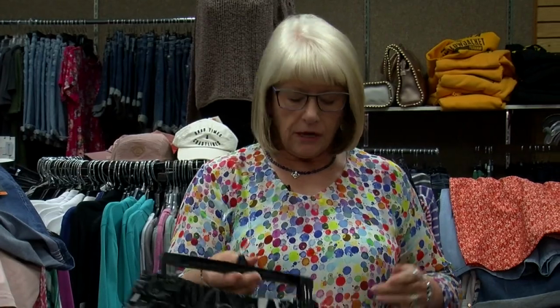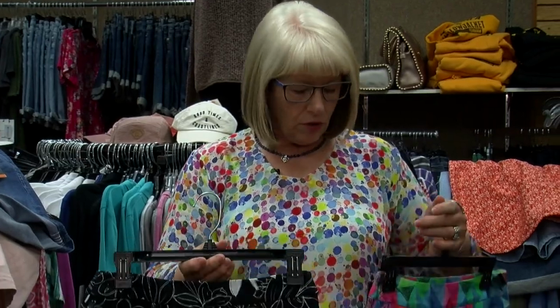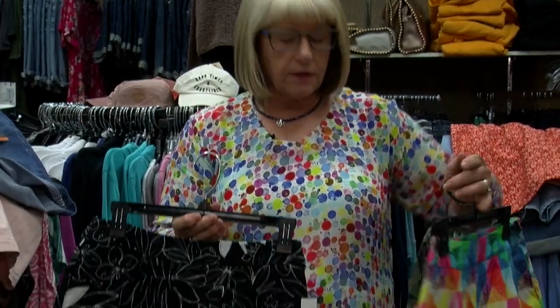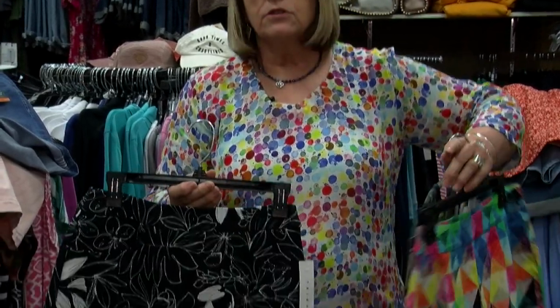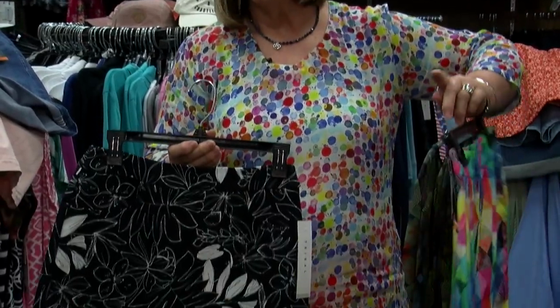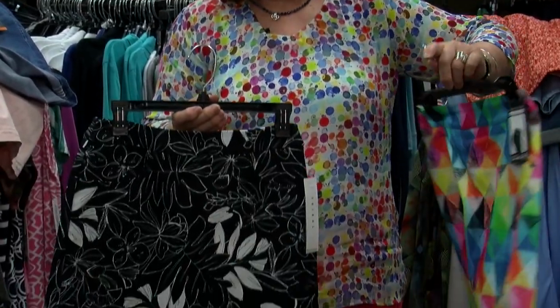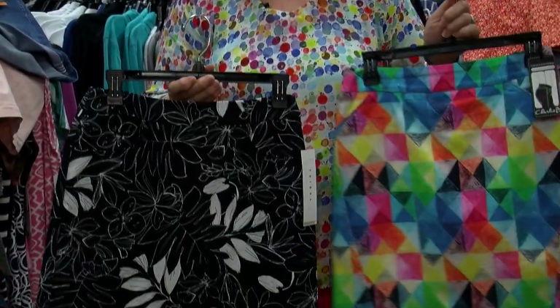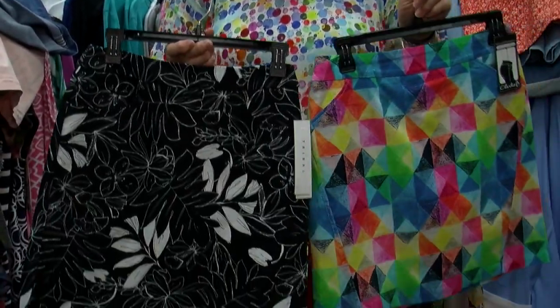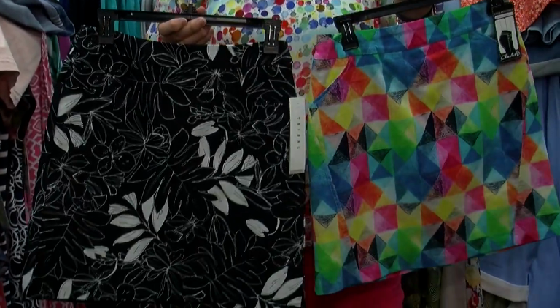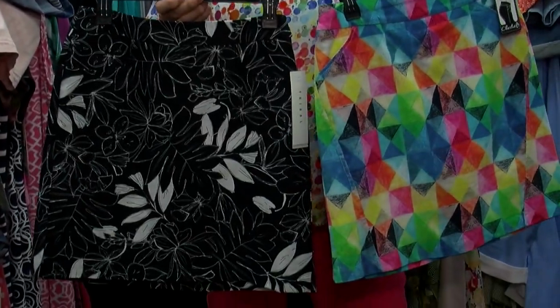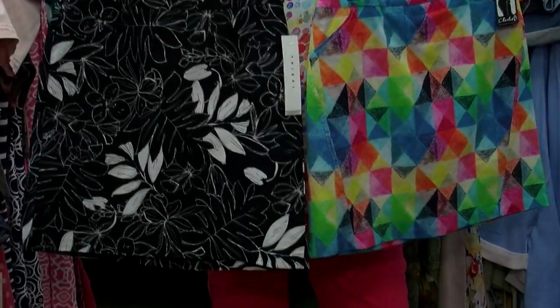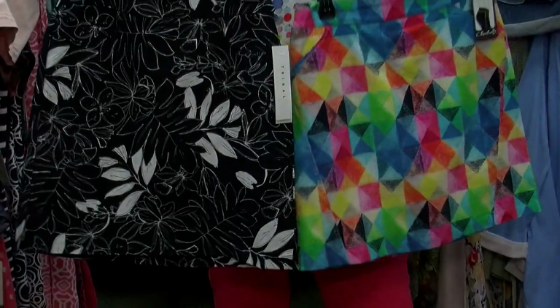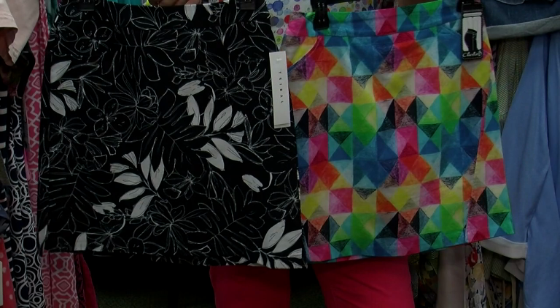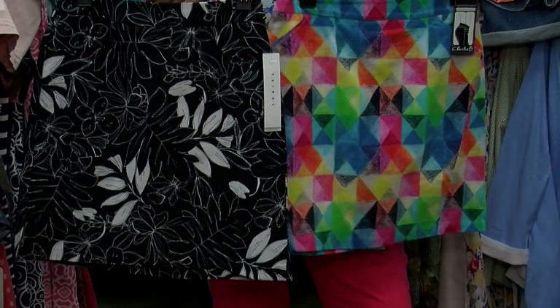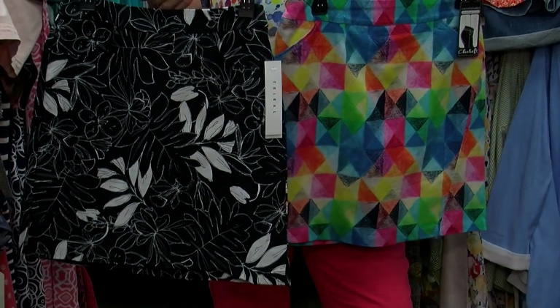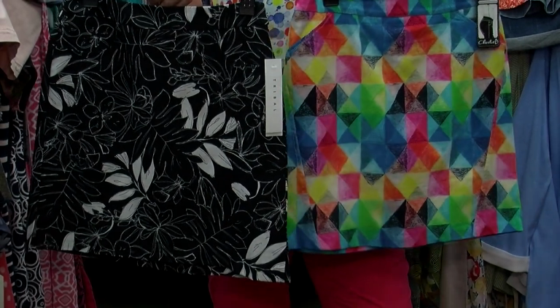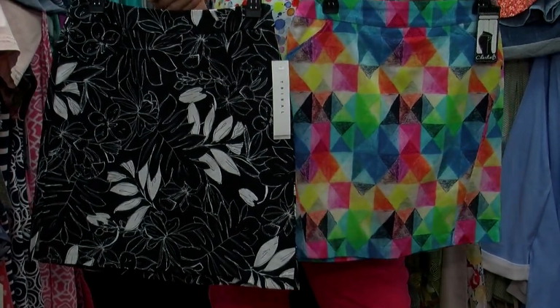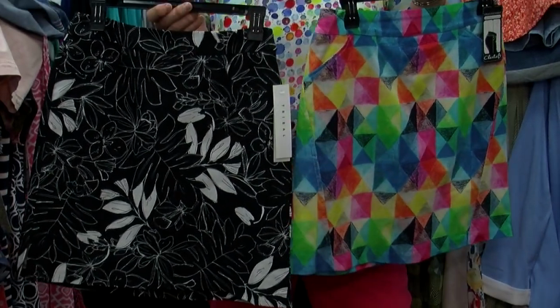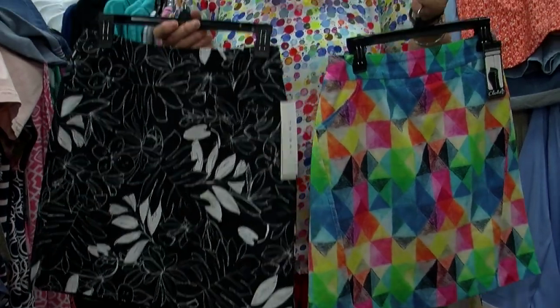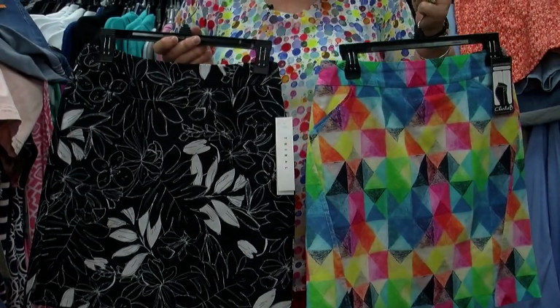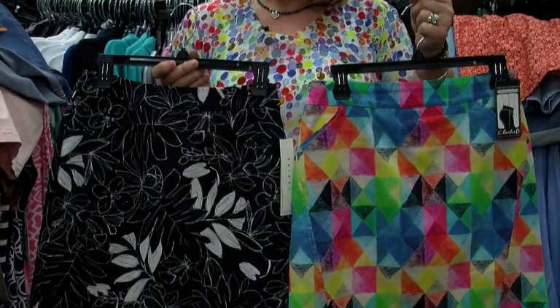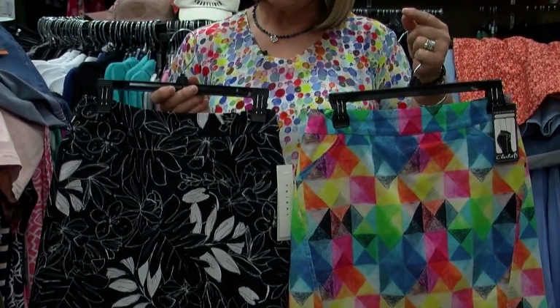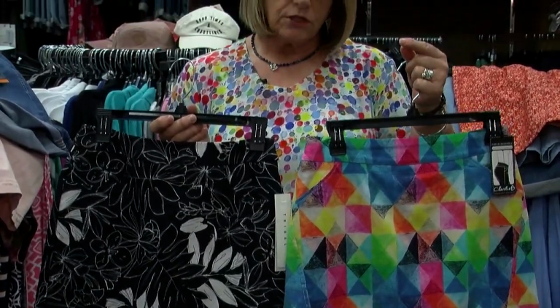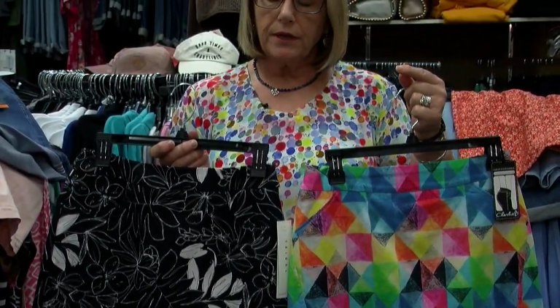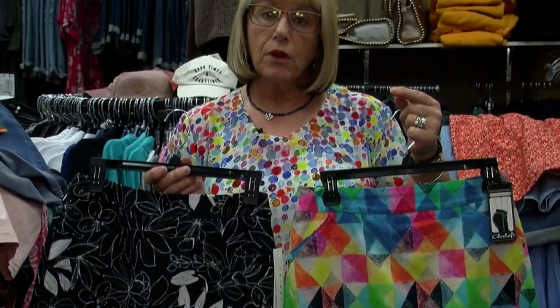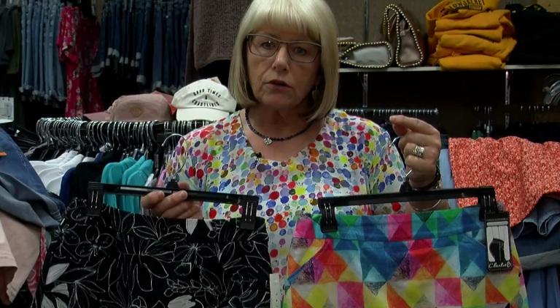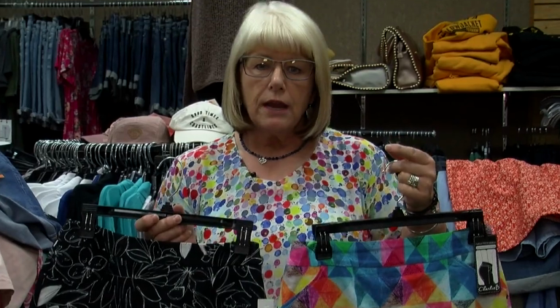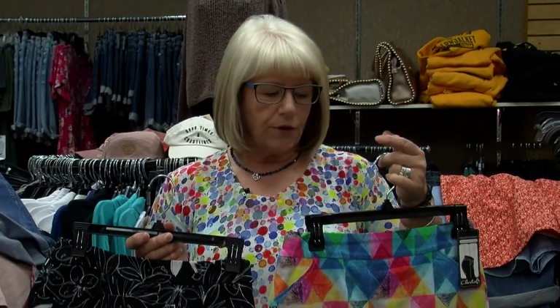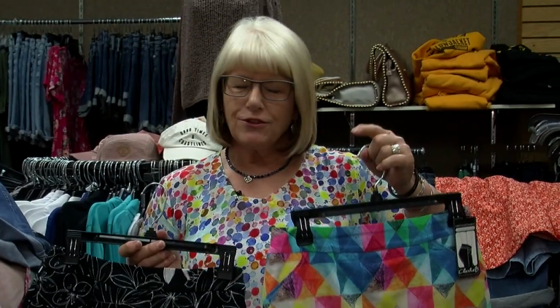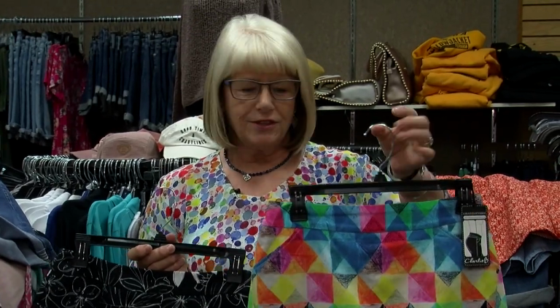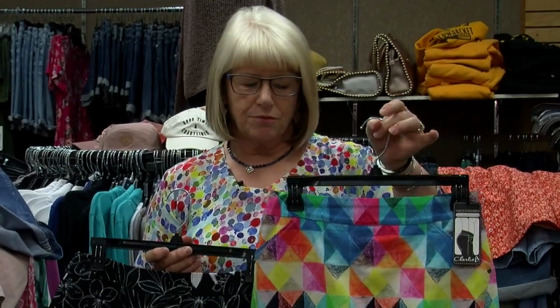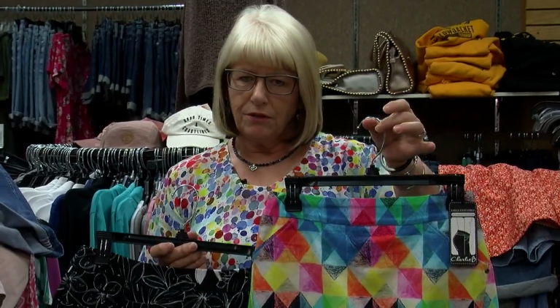And skorts — skorts are just always fun, they are so popular now. We have them in the solids and the neutrals, but also a couple of really fun patterns that you can play up with color if you're brave enough to do it. This is super cute.